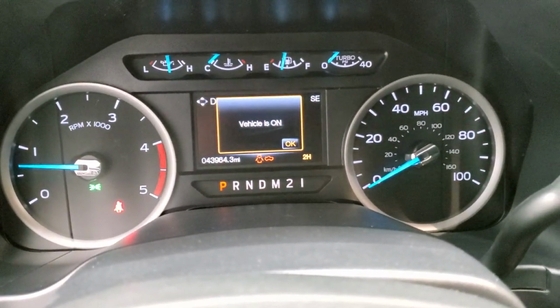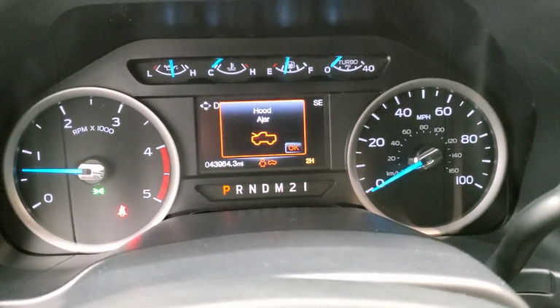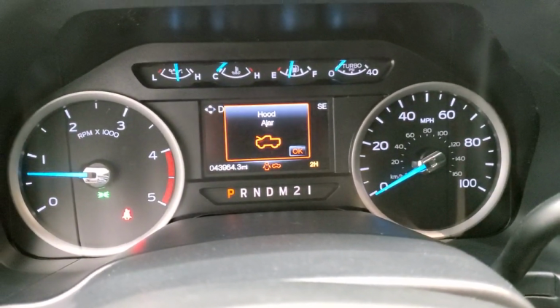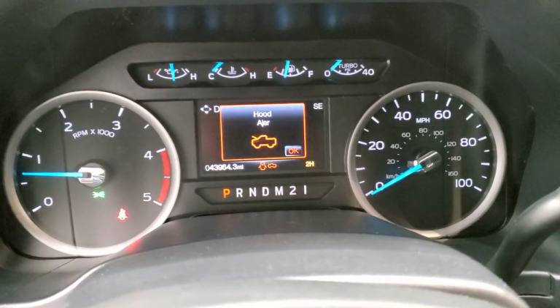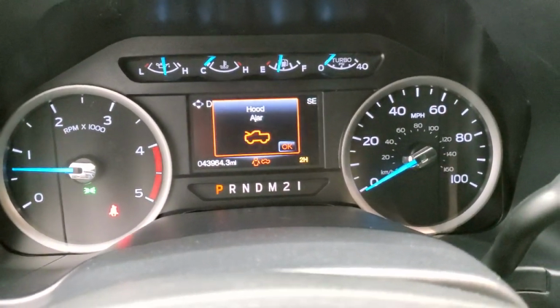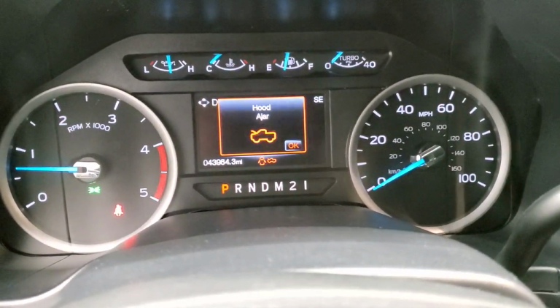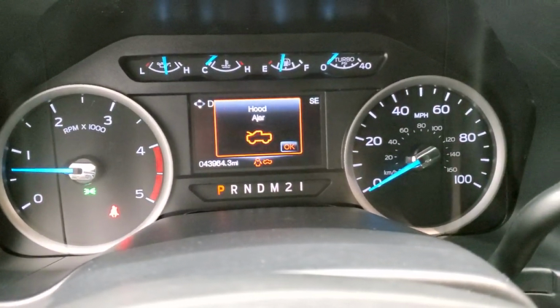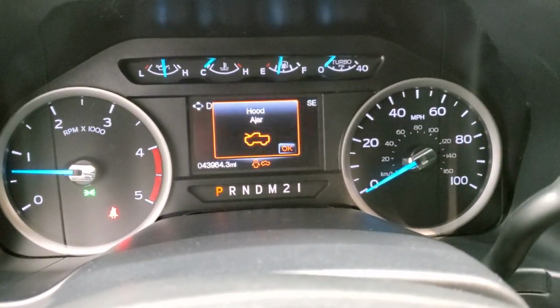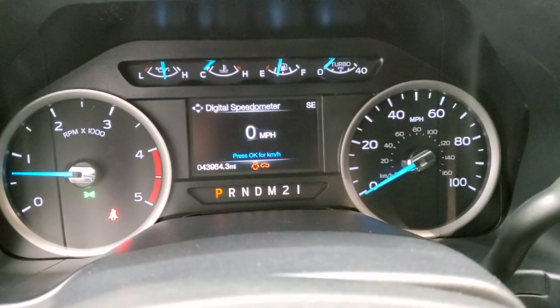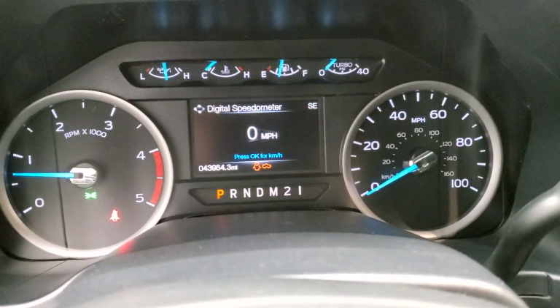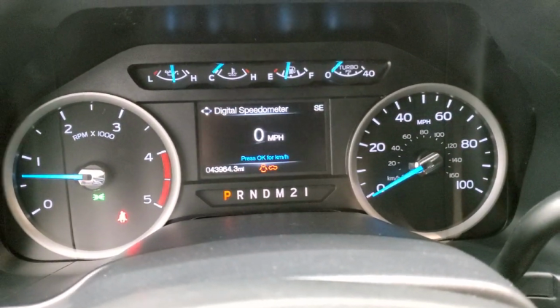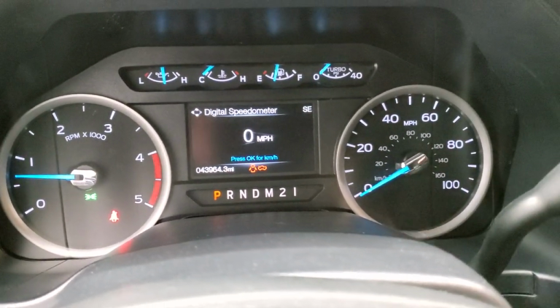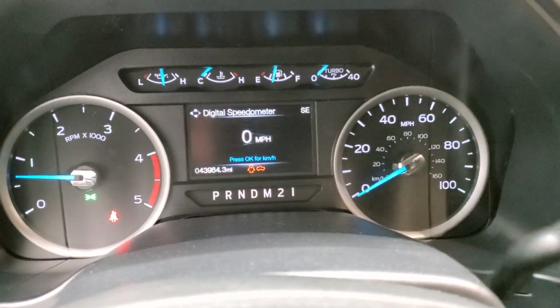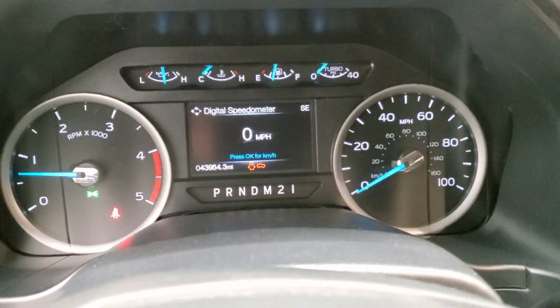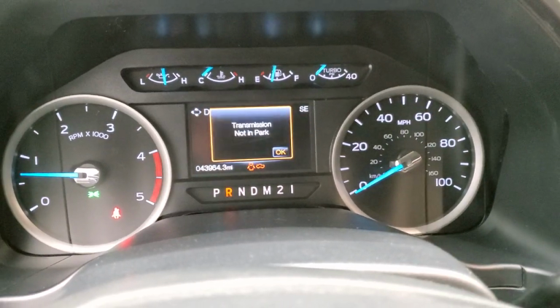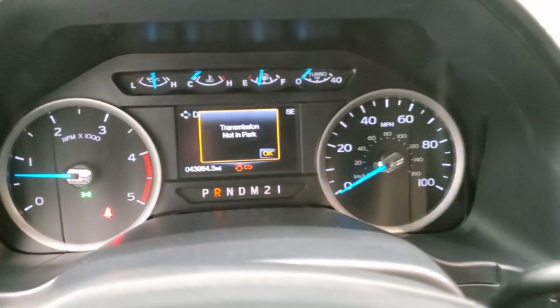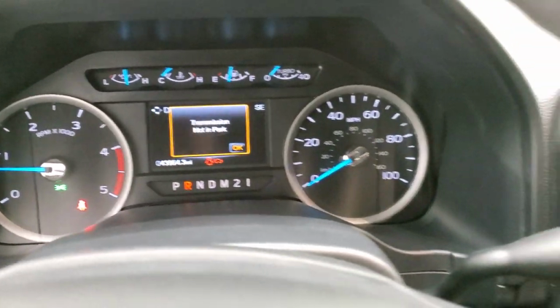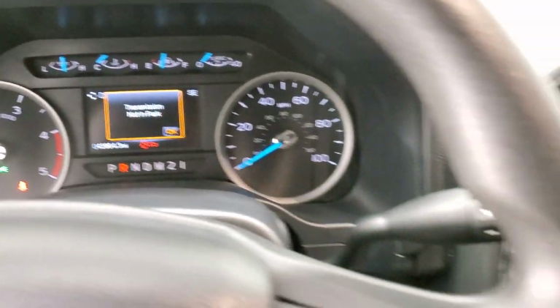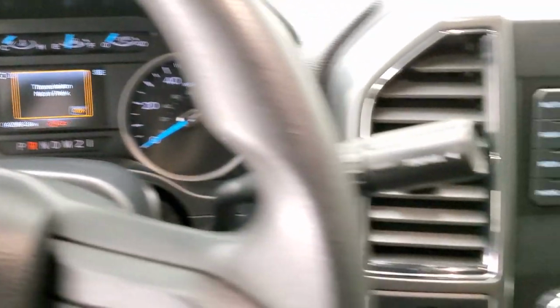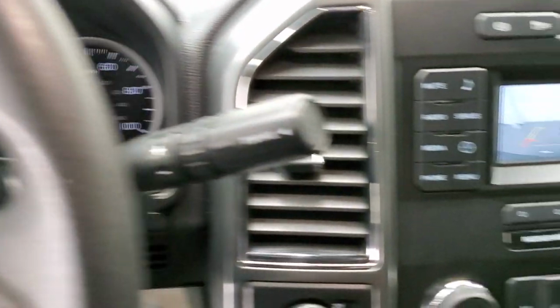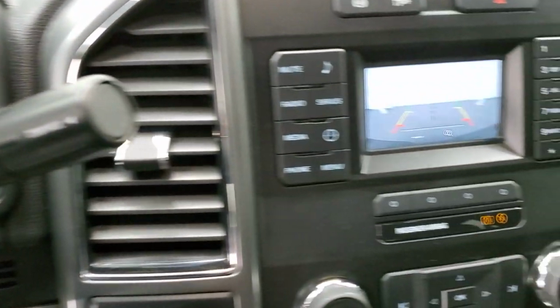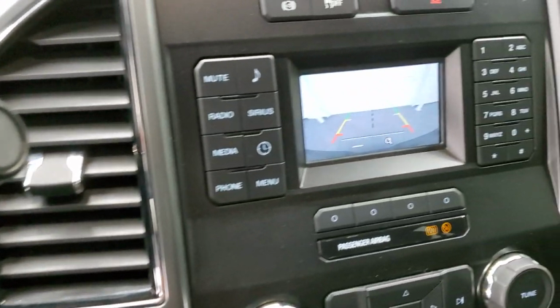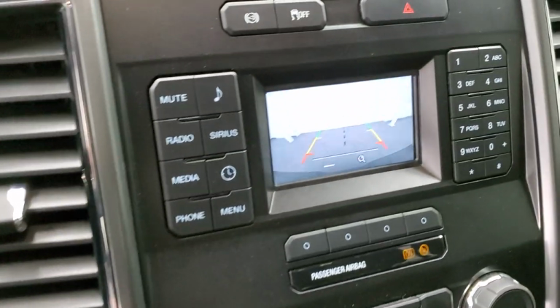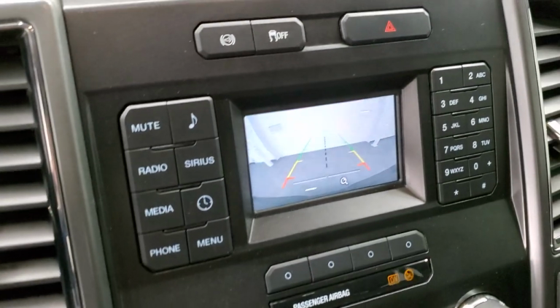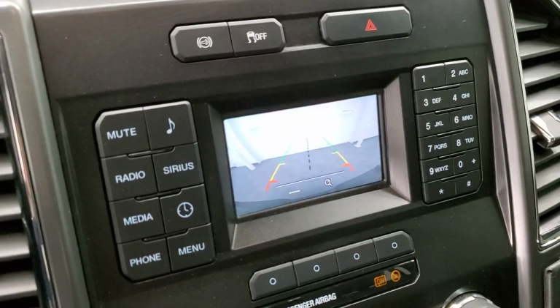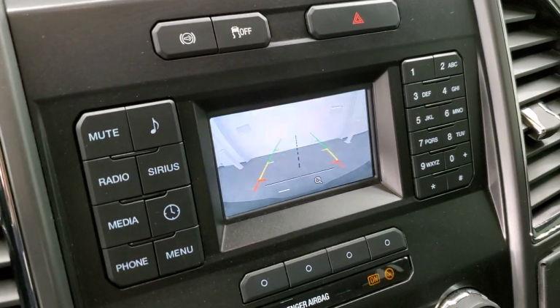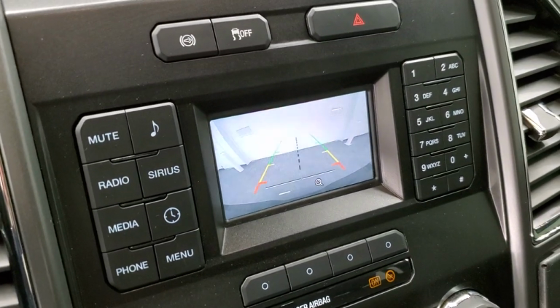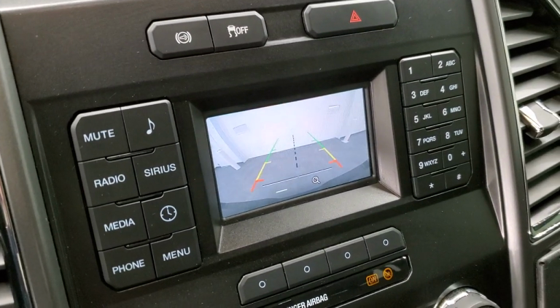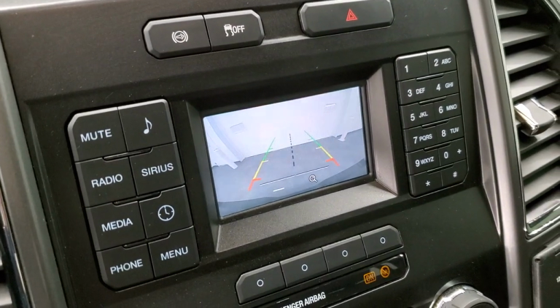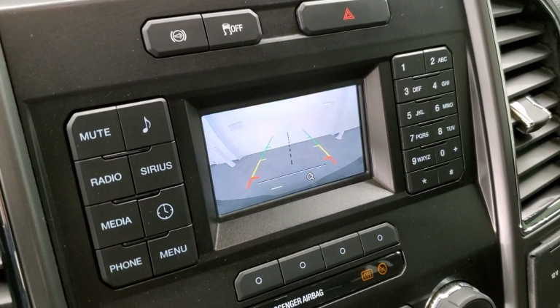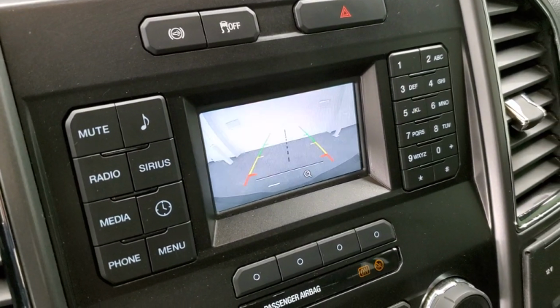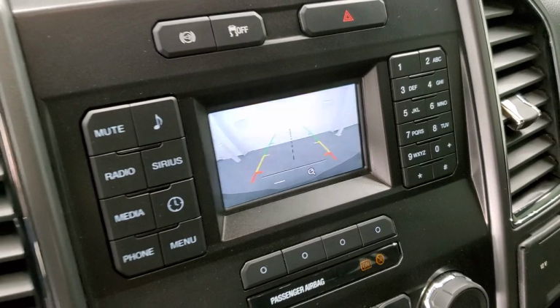It starts right up — no check engine lights or anything like that. There is your backup camera and you can see that it is working nicely.